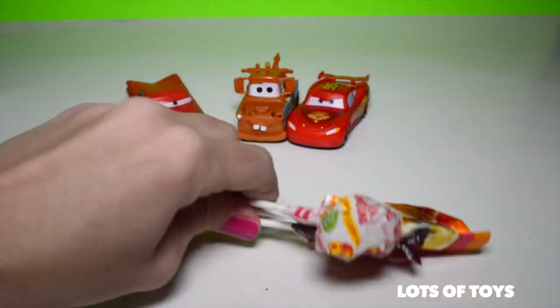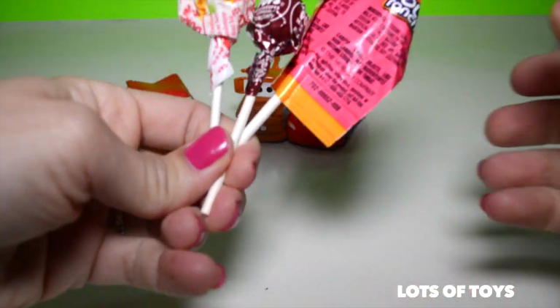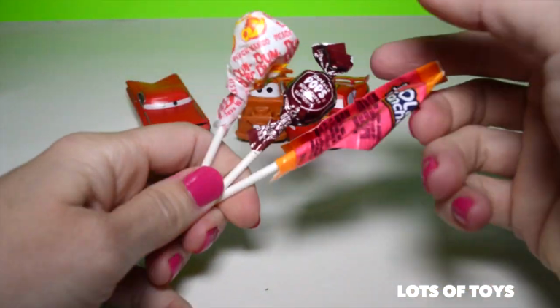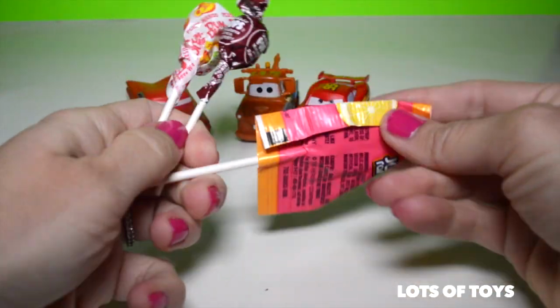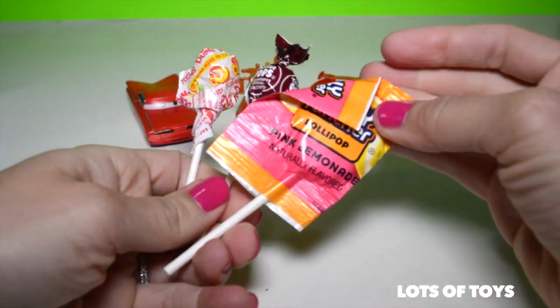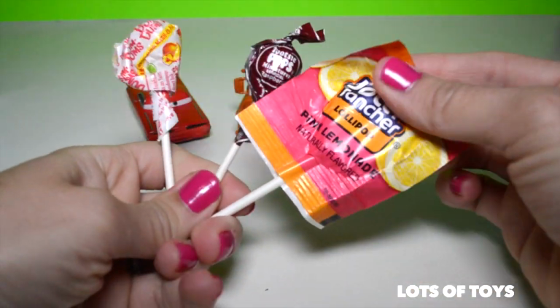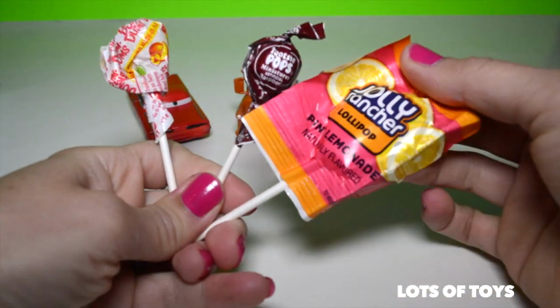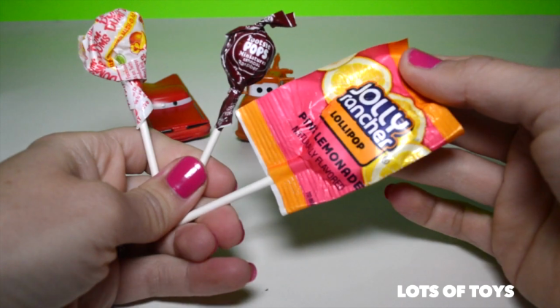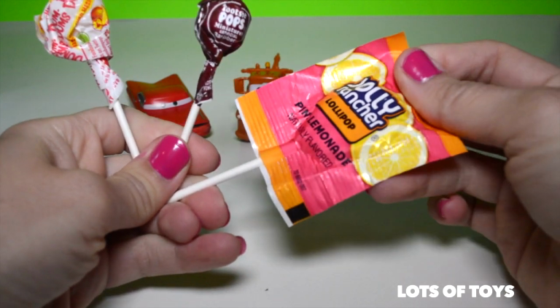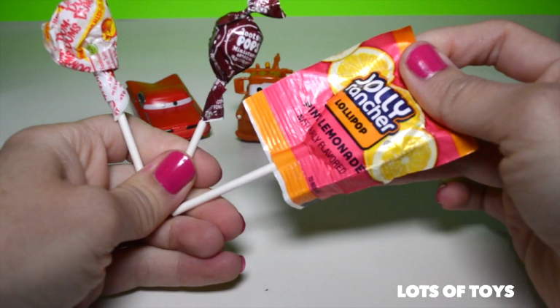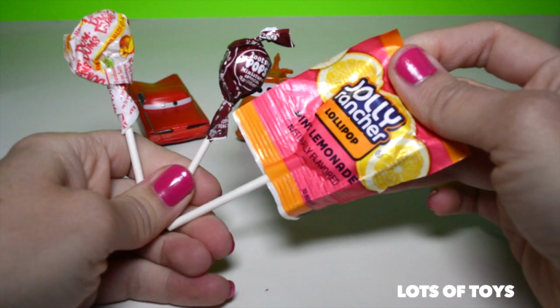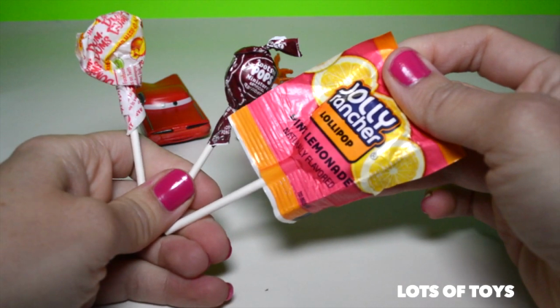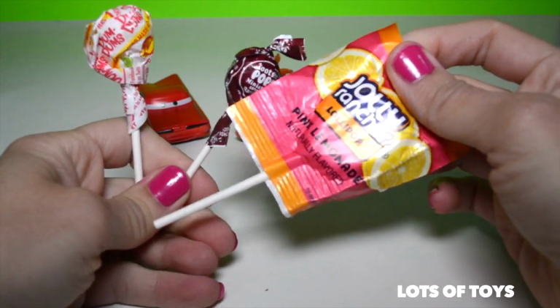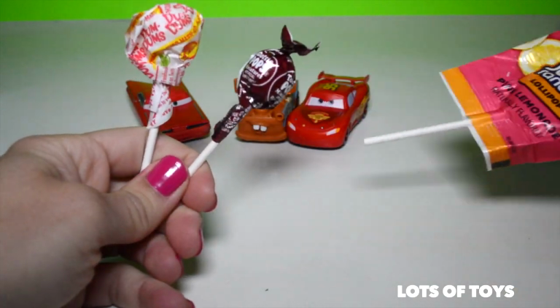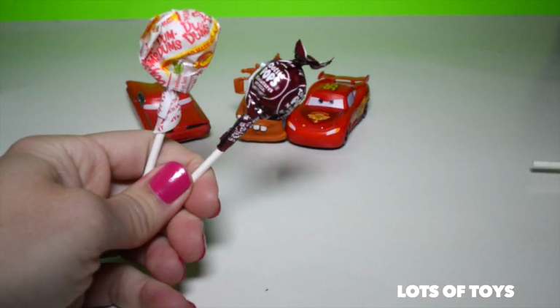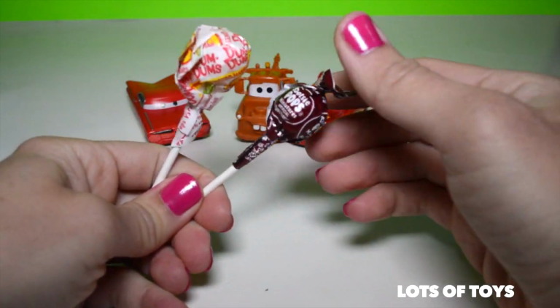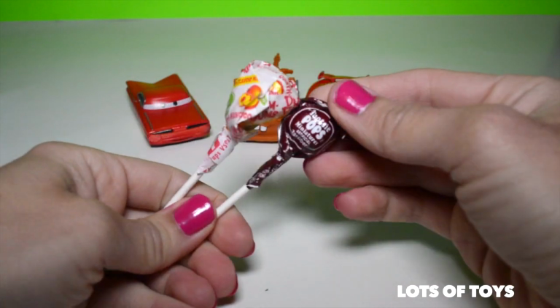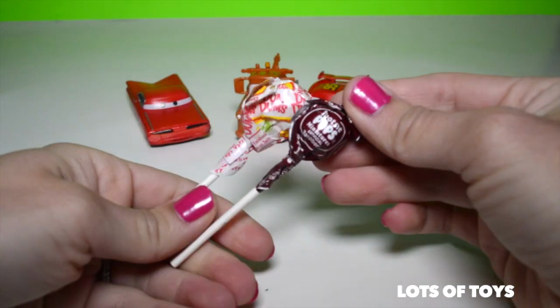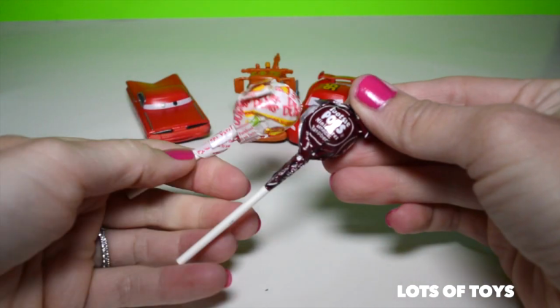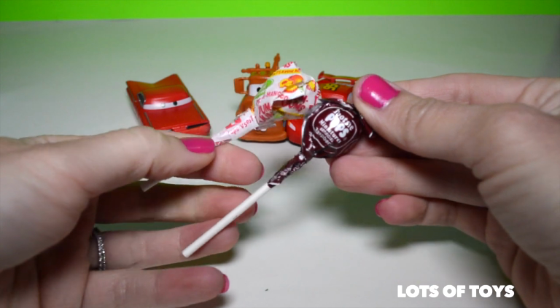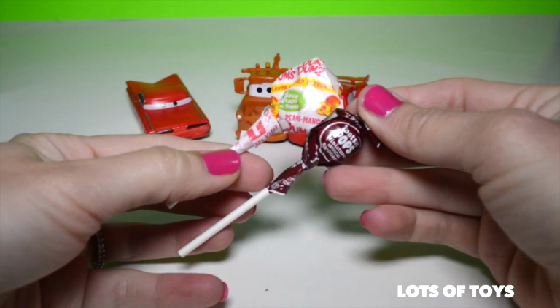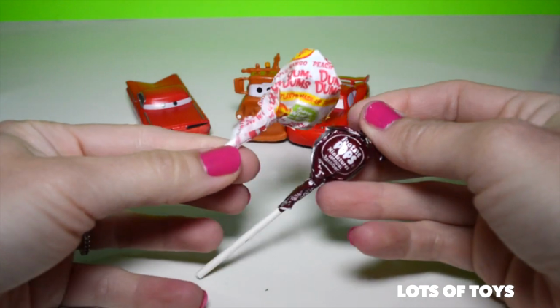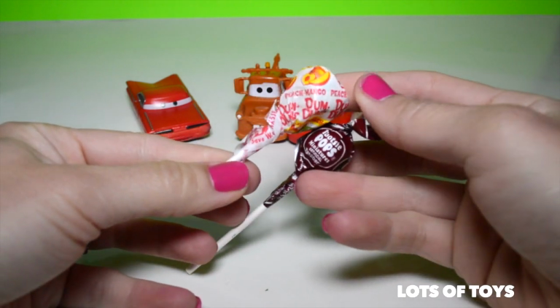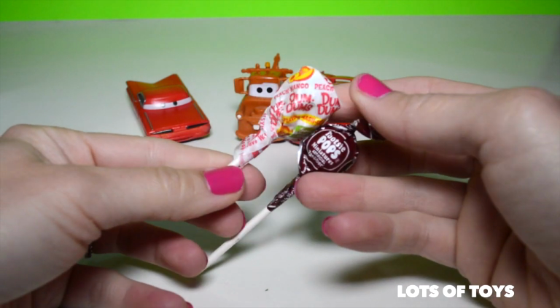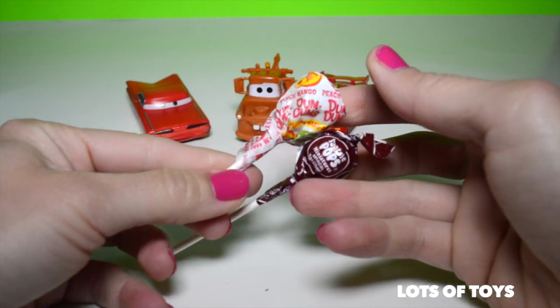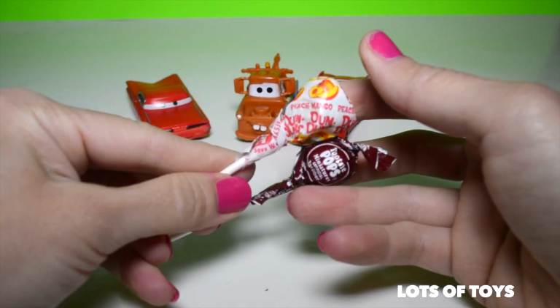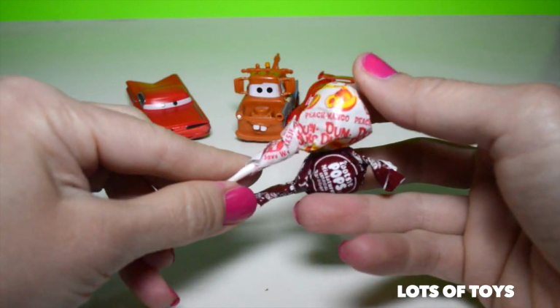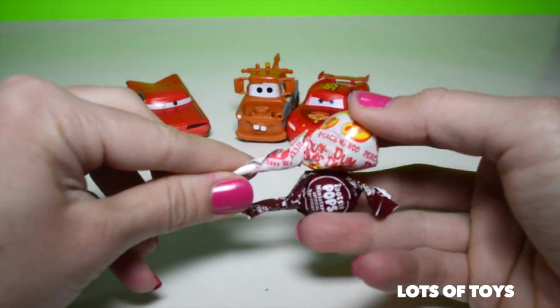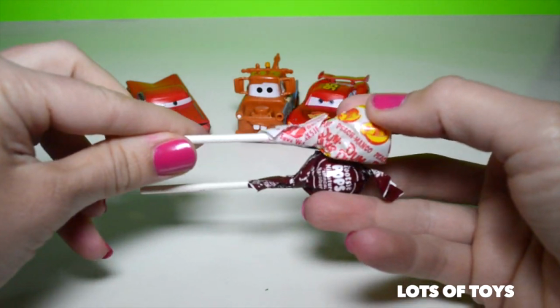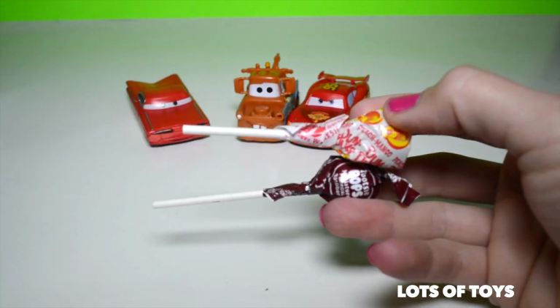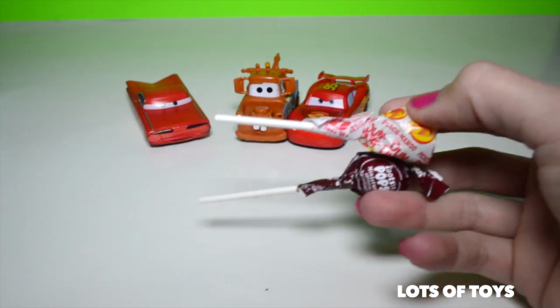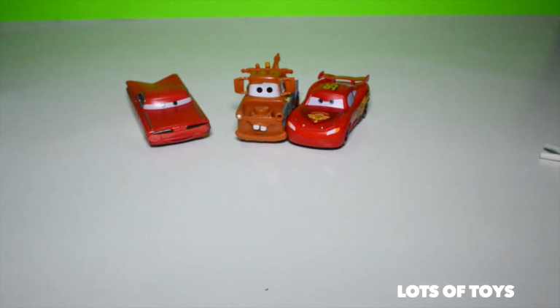We have three lollipops: a Jolly Rancher pink lemonade — my favorite, love lemonade — there's a Tootsie Roll lollipop, a mini one, and a Dum Dum peach mango. That's yummy.